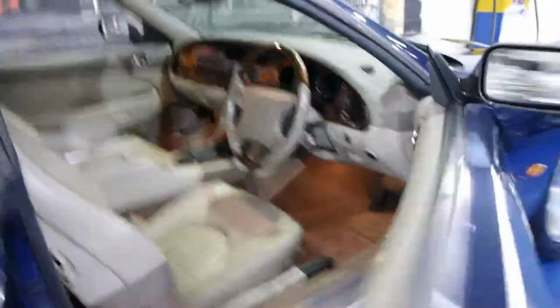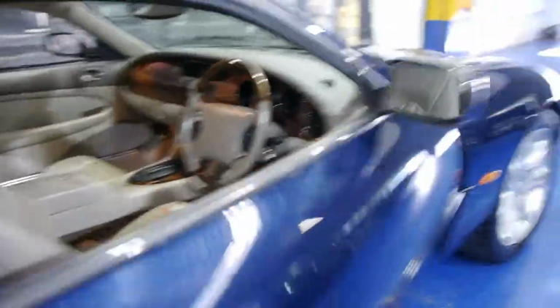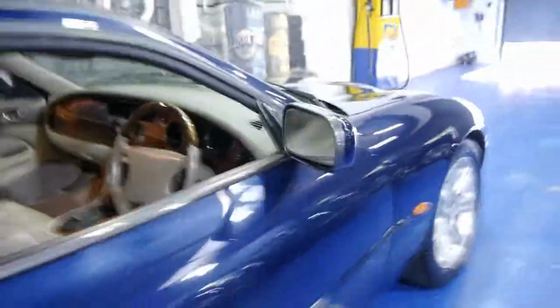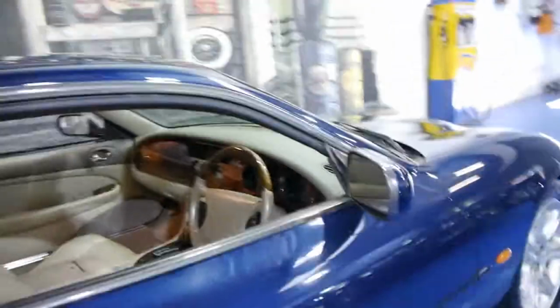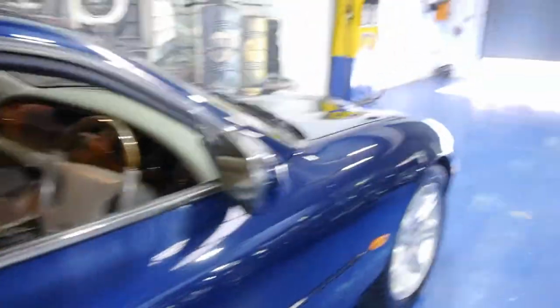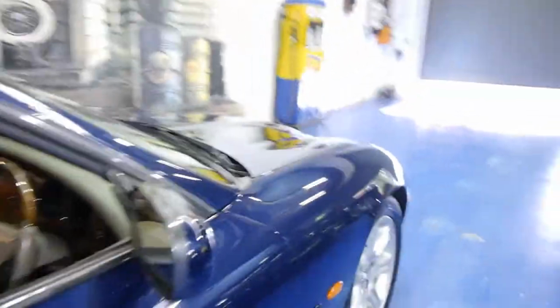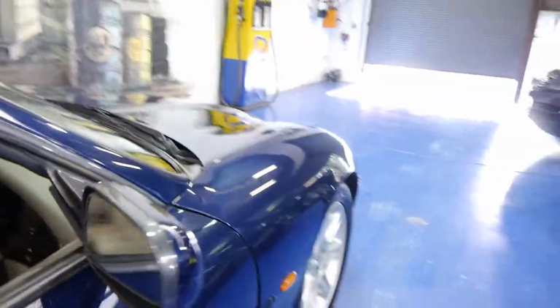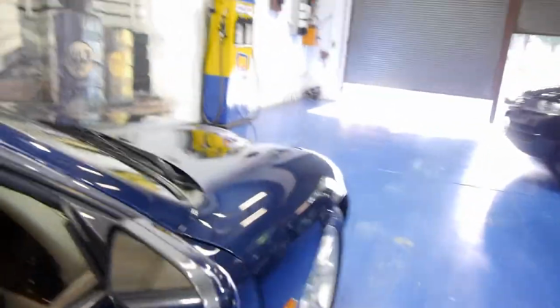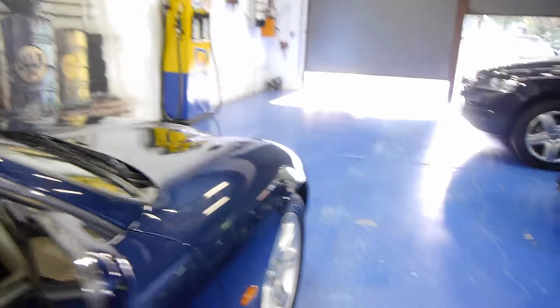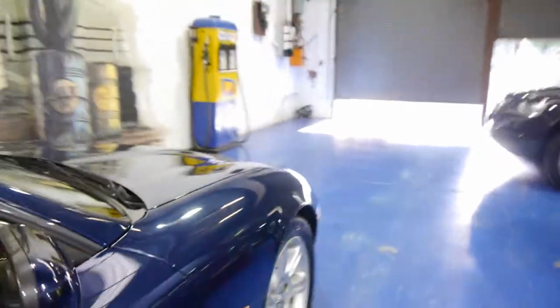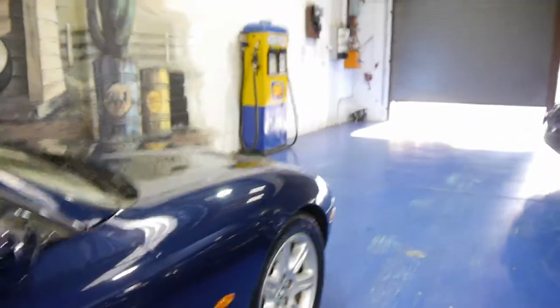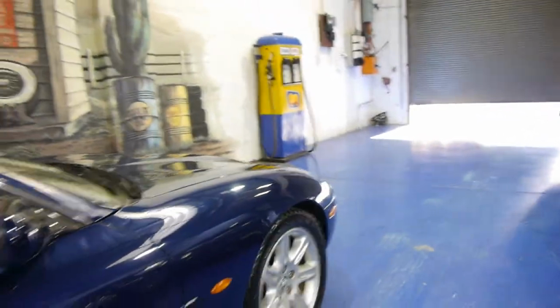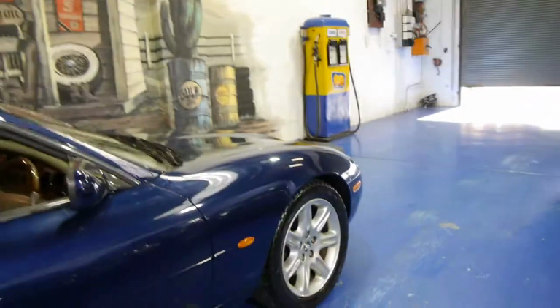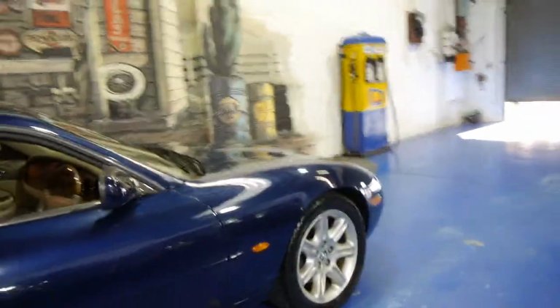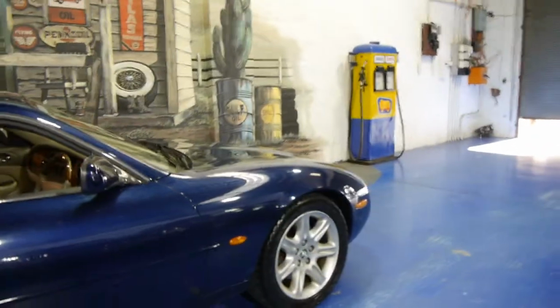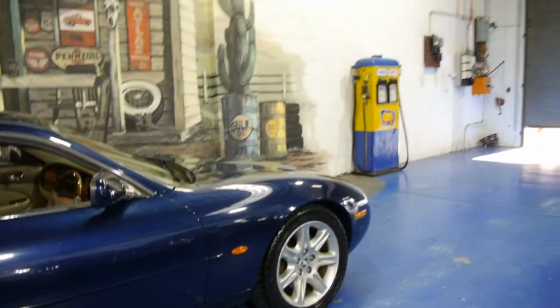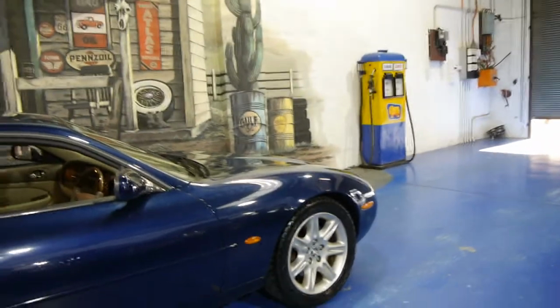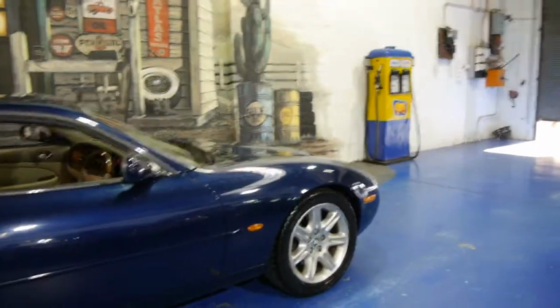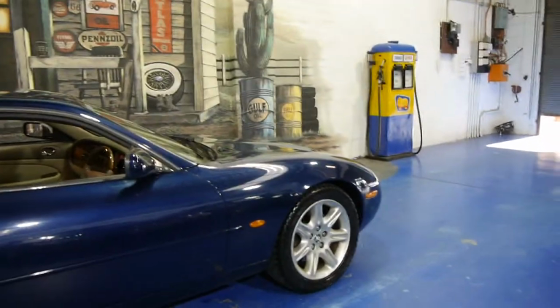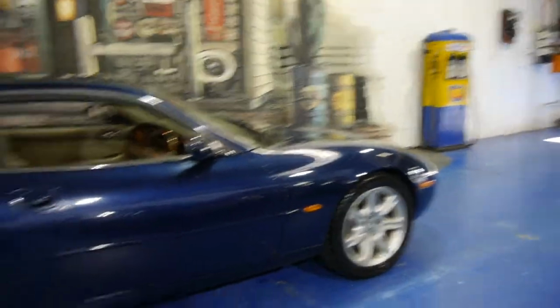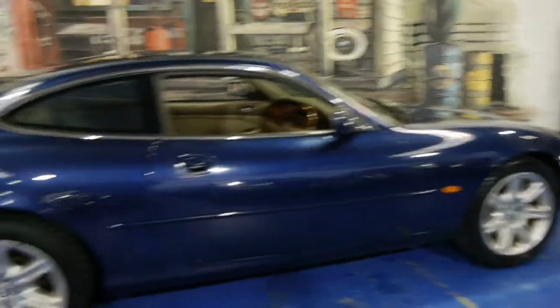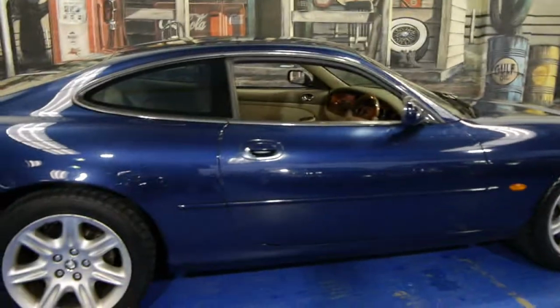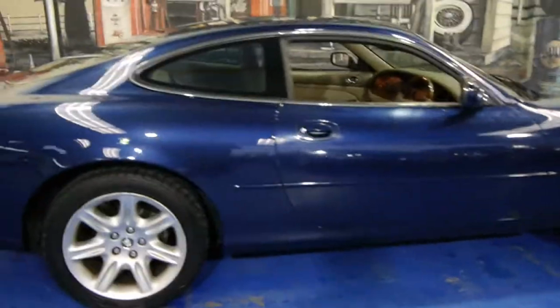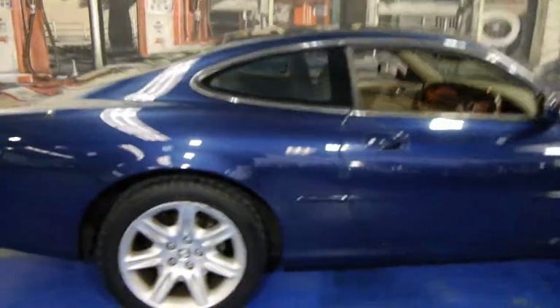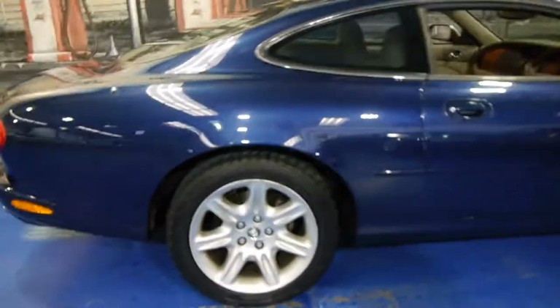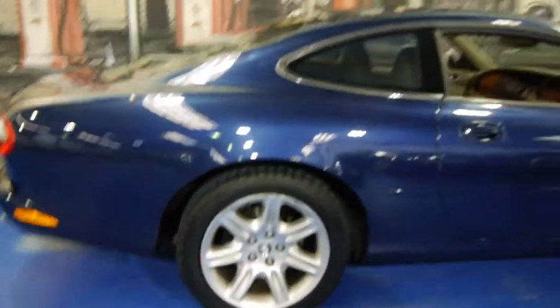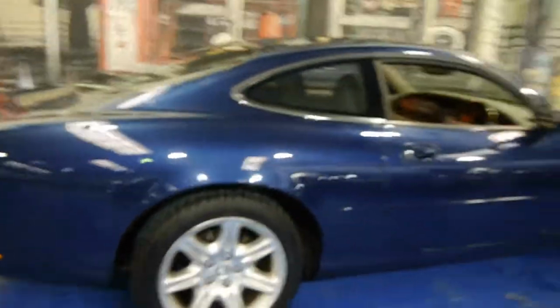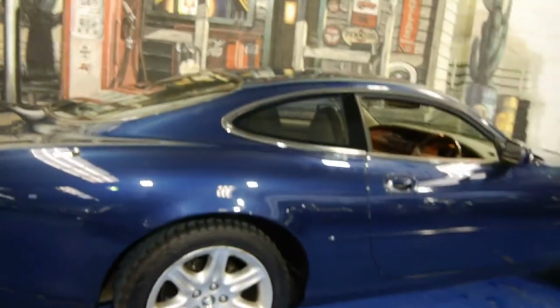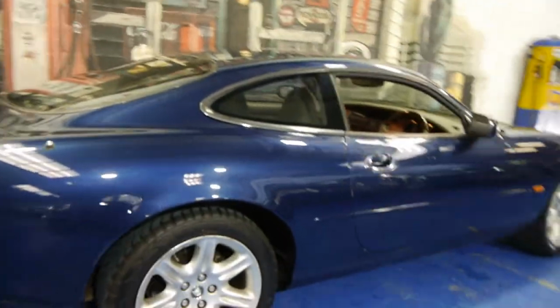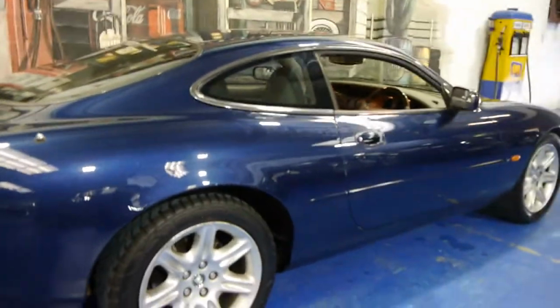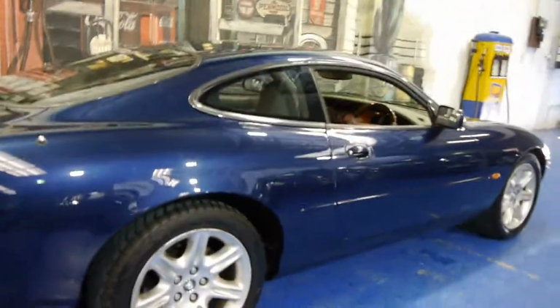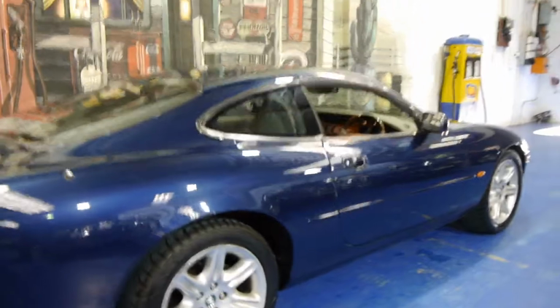They look fantastic for their age for a 1999 model. It's got the XK8 alloy wheels obviously — there are a couple of different ones, but we believe these are the best looking ones.